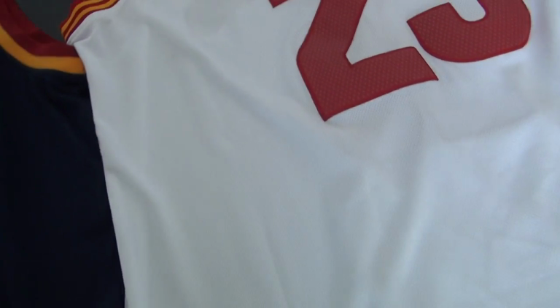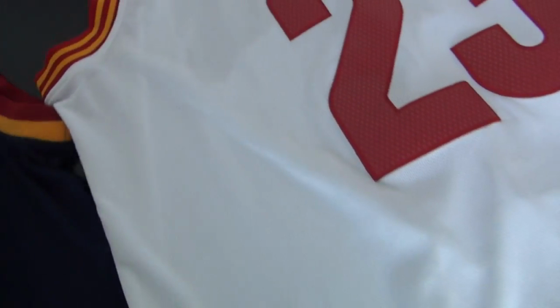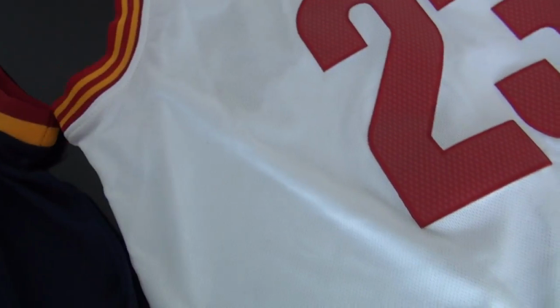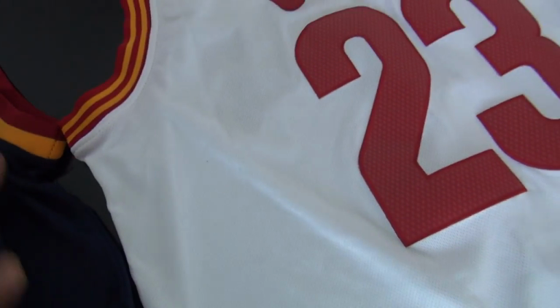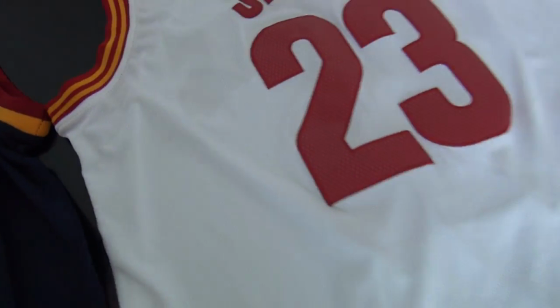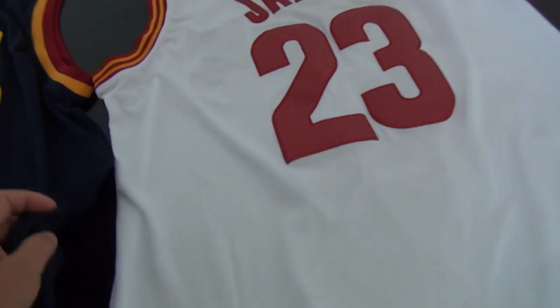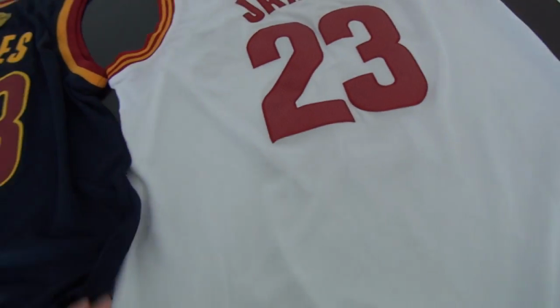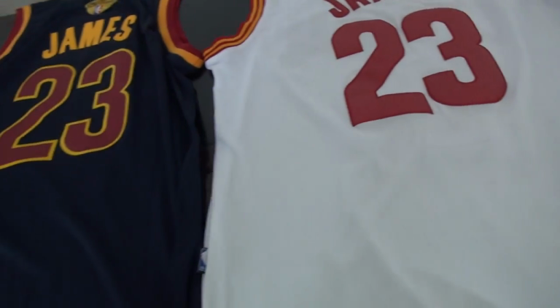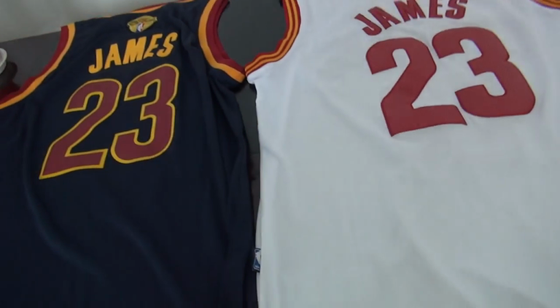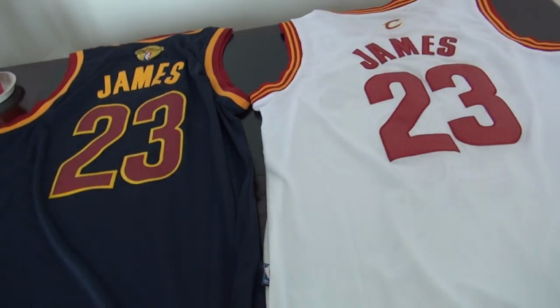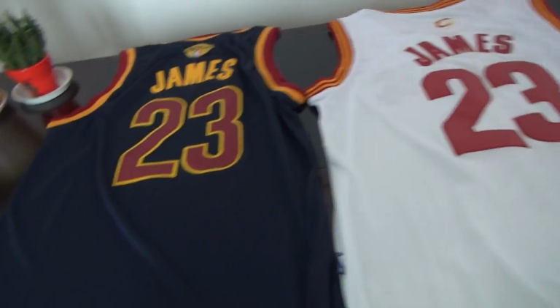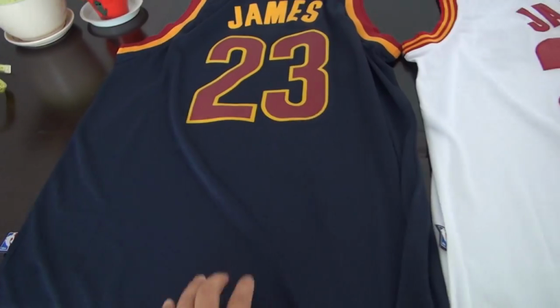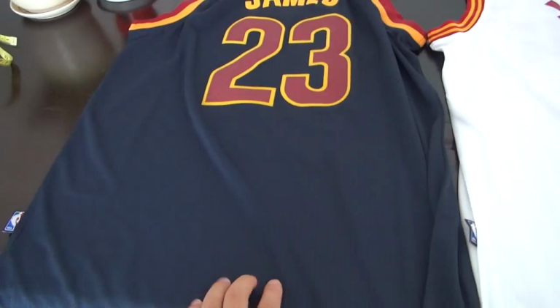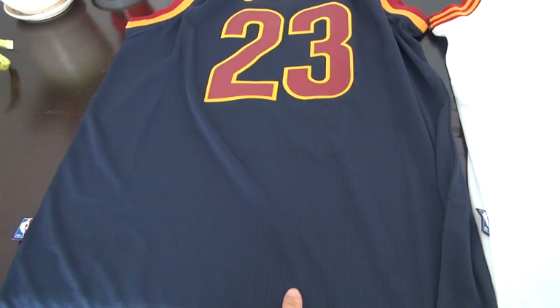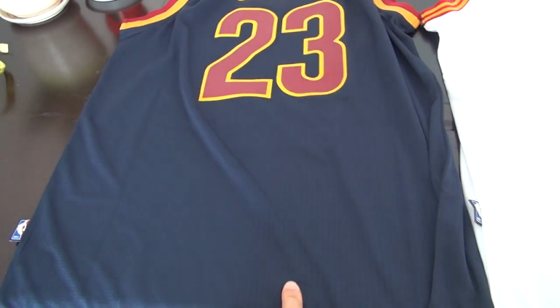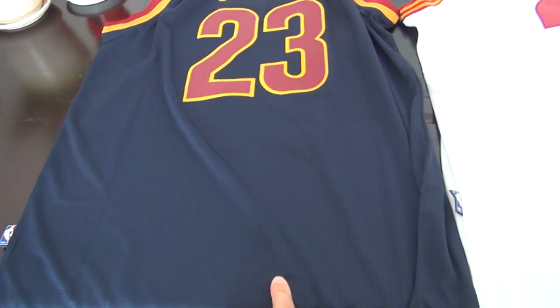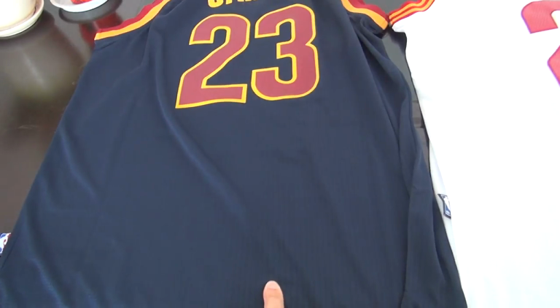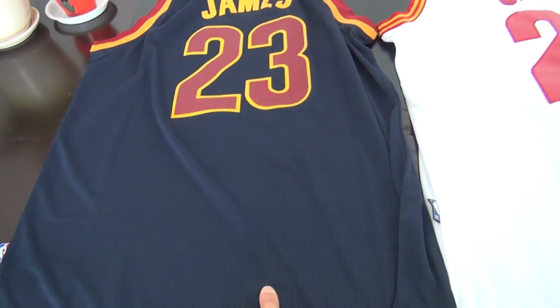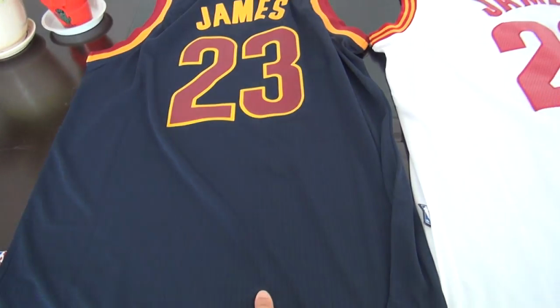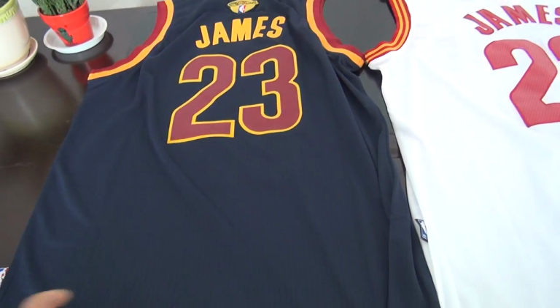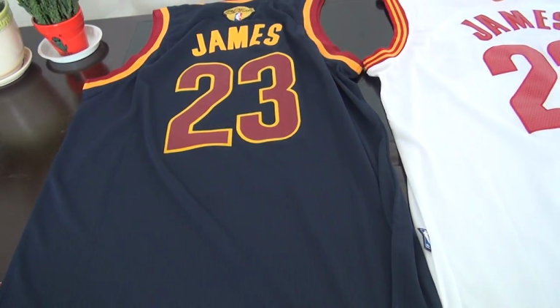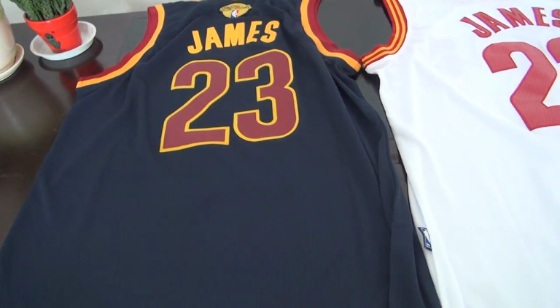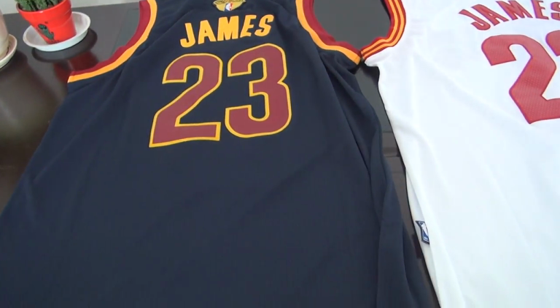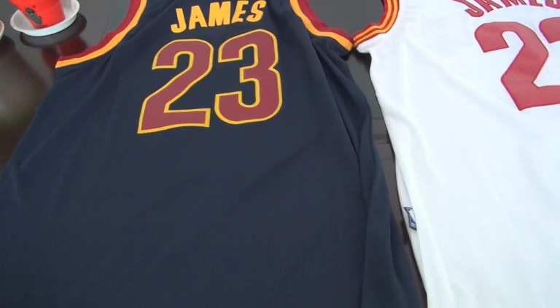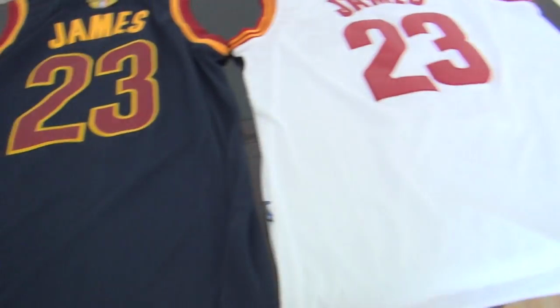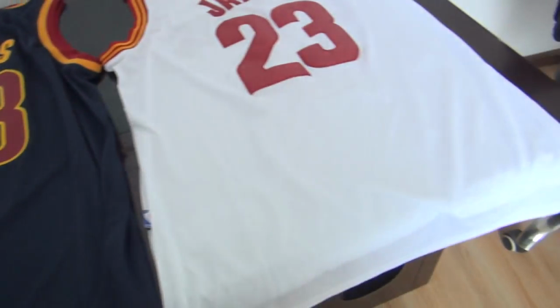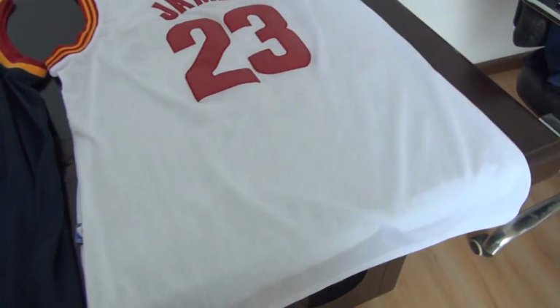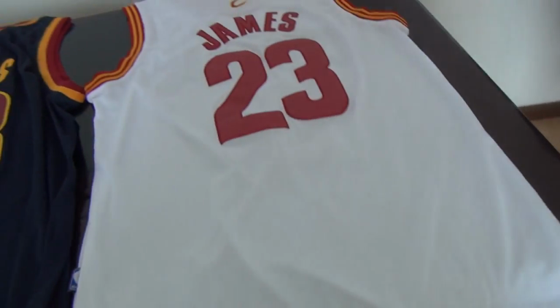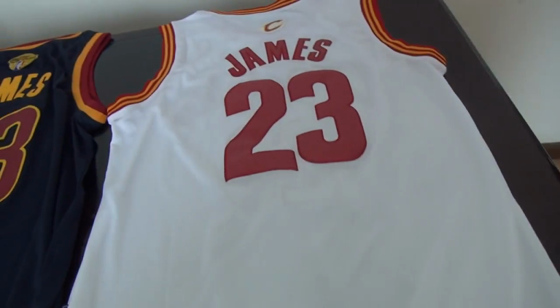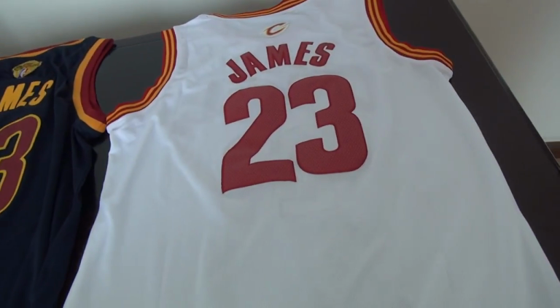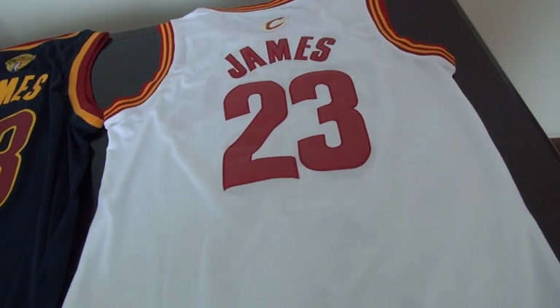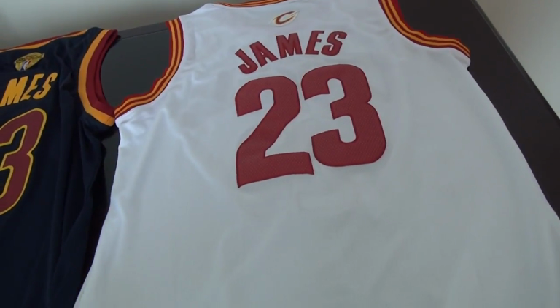The difference between these two jerseys: the blue one — the printed one — and the white one was stitched.